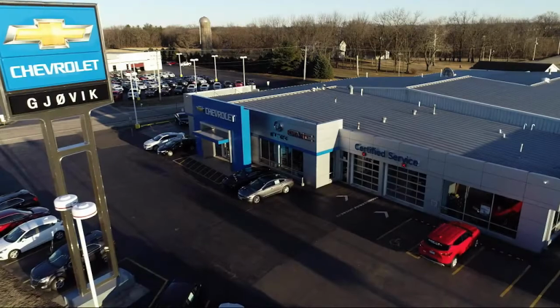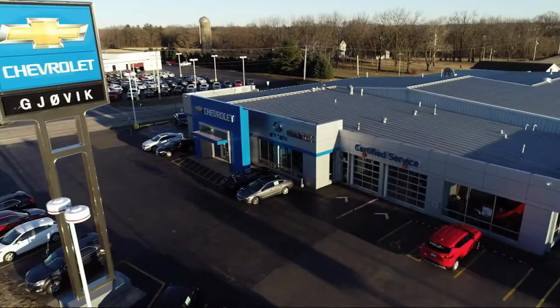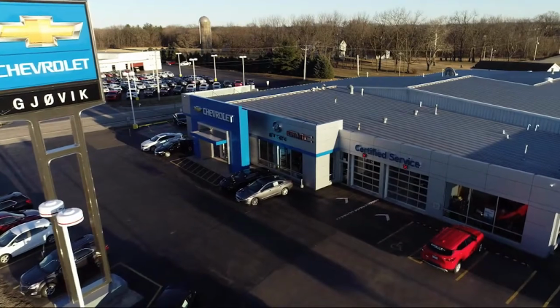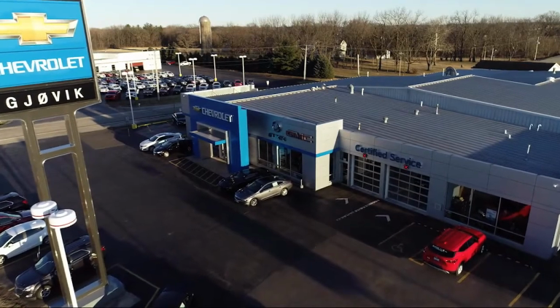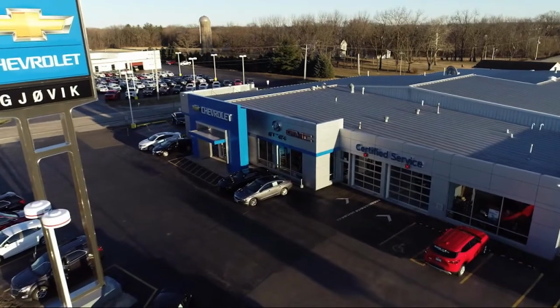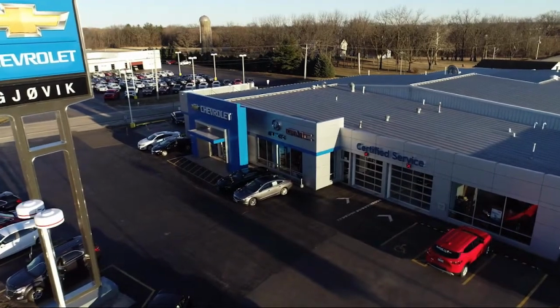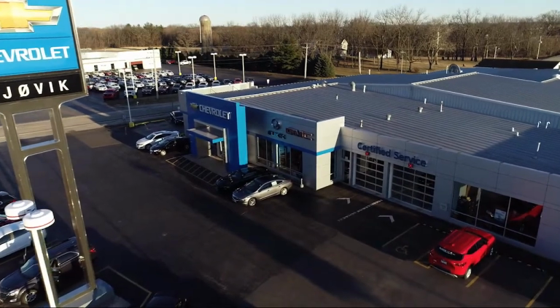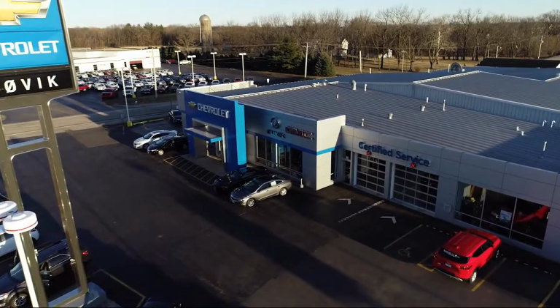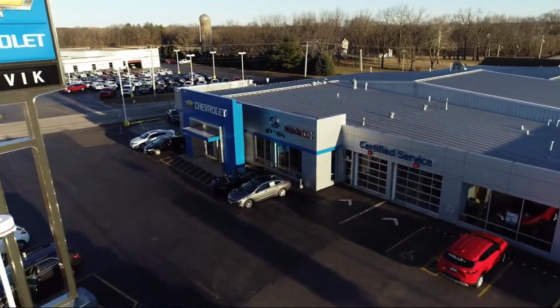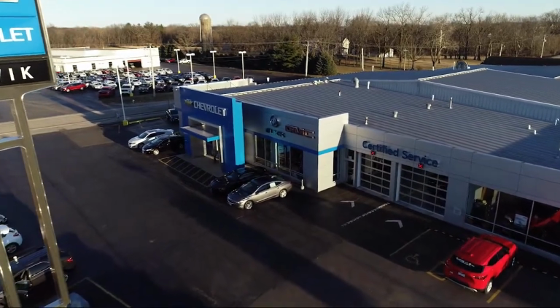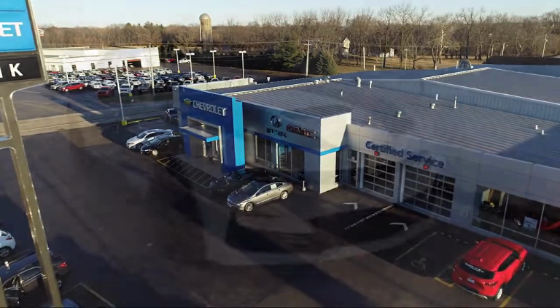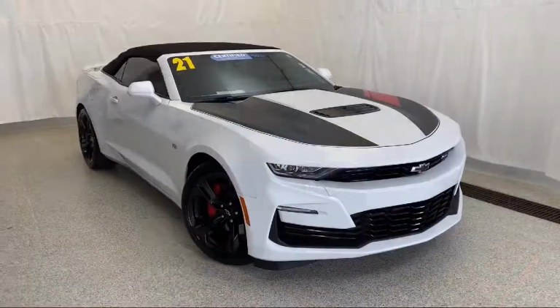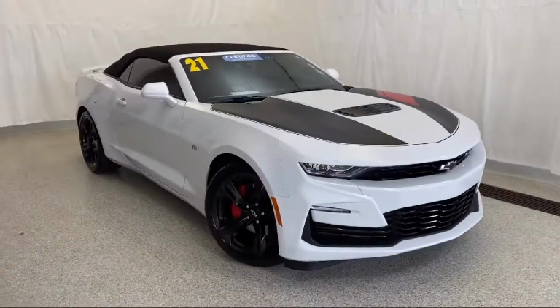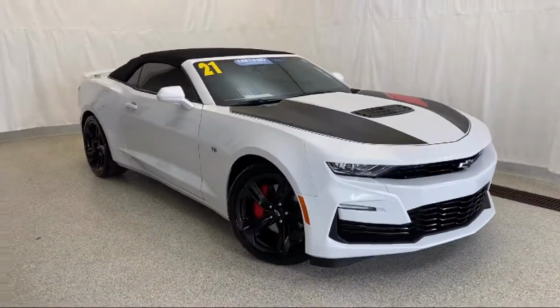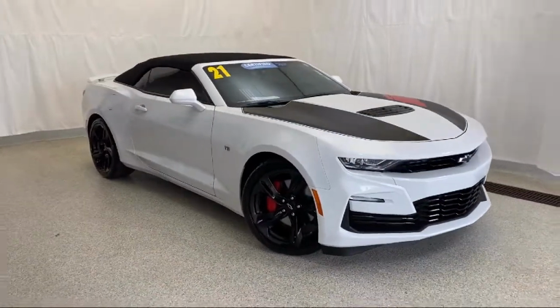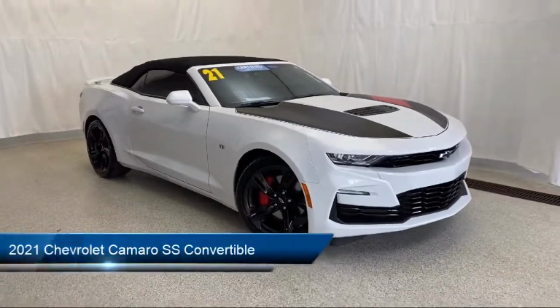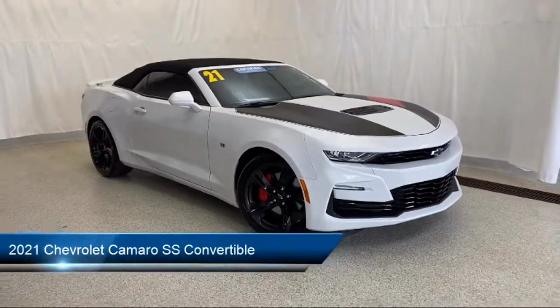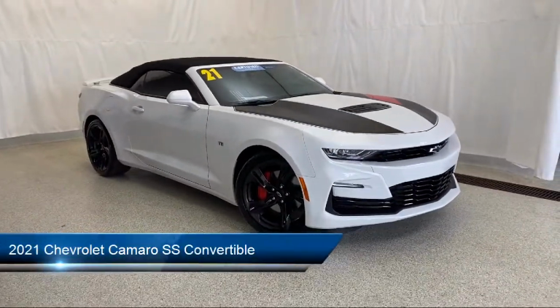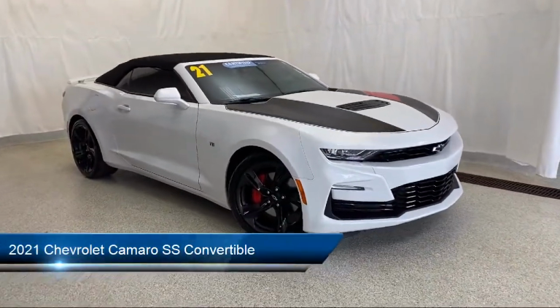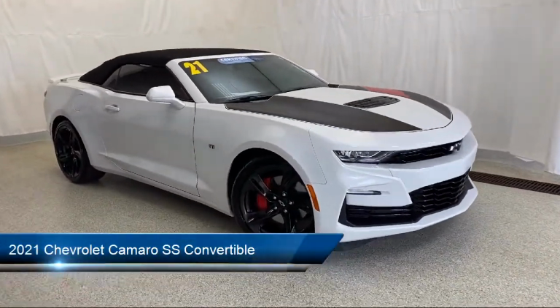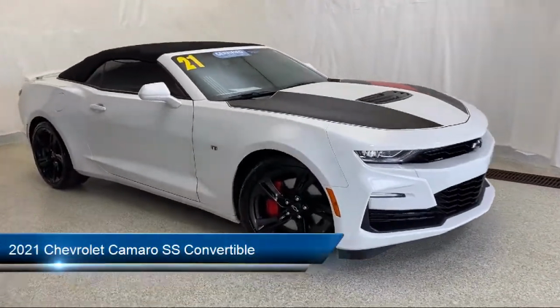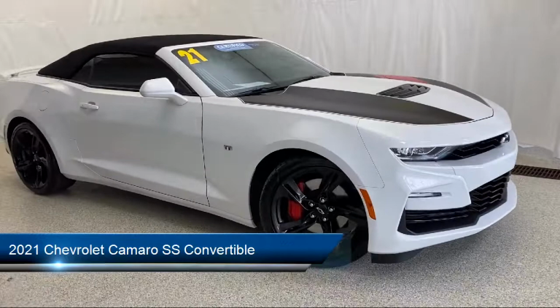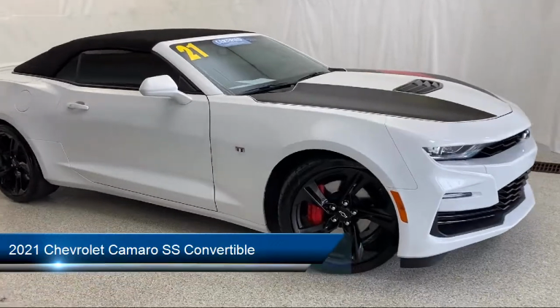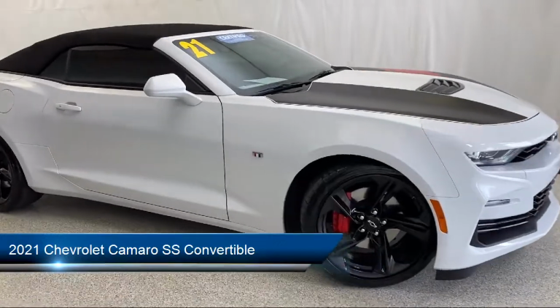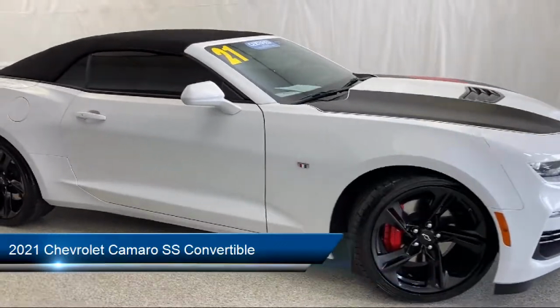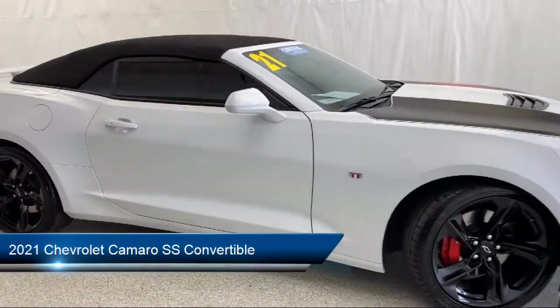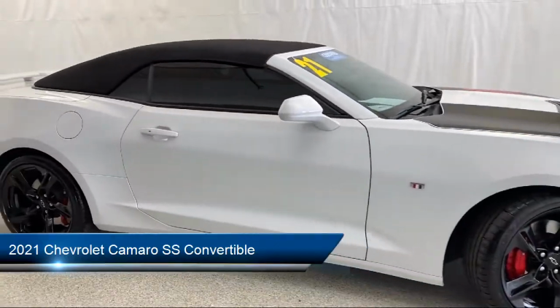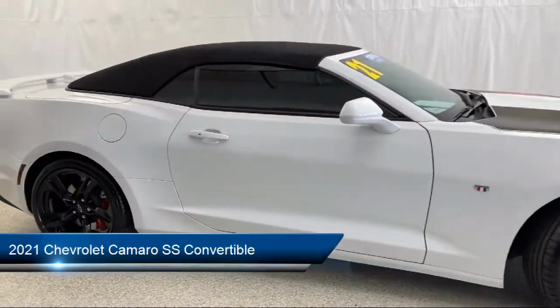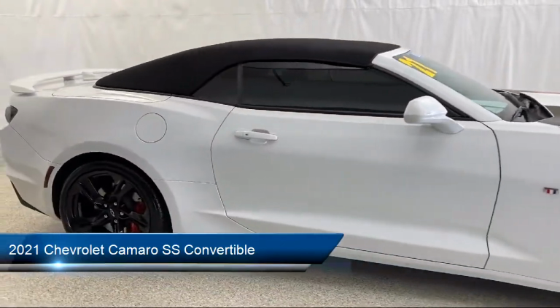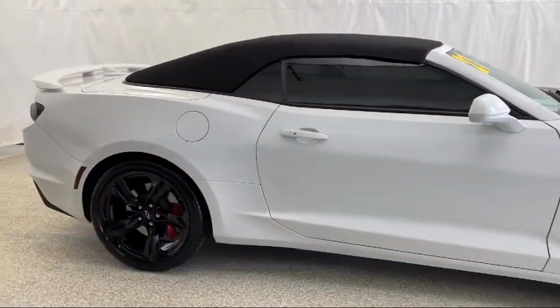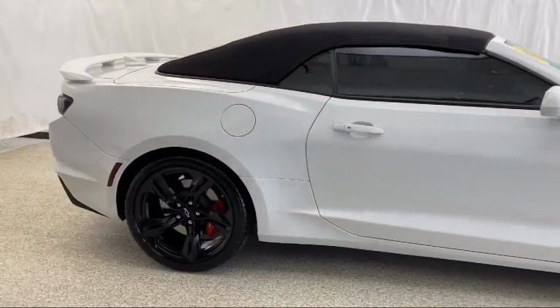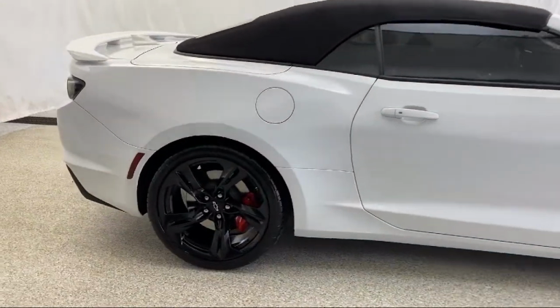Welcome to Jovic Chevrolet Buick GMC. Let's take a look at another one of our great vehicles from our inventory. It comes equipped with Chevrolet Infotainment 3 premium audio system, rear view camera, and Bluetooth smartphone integration.